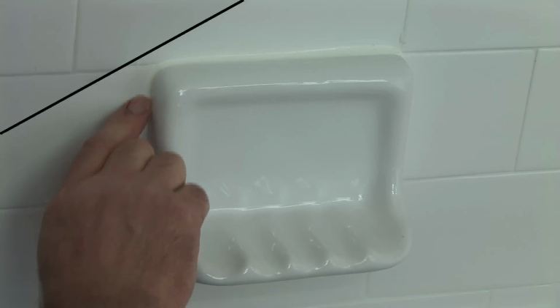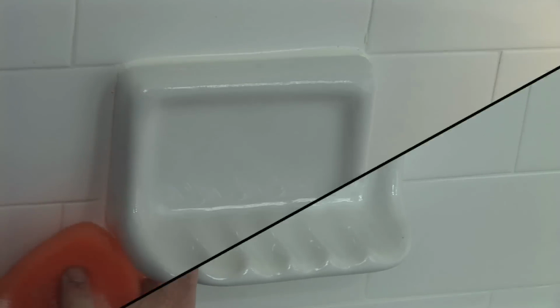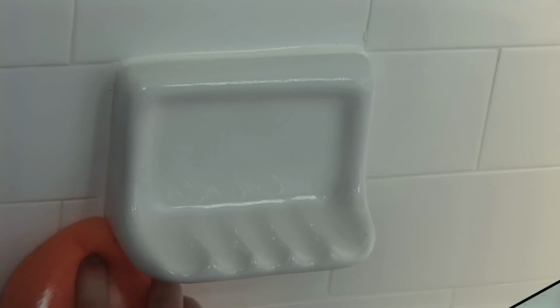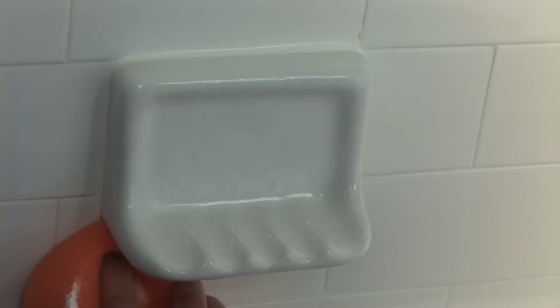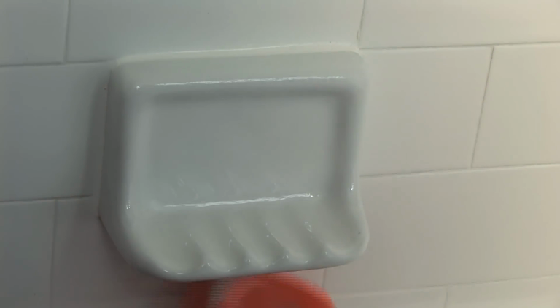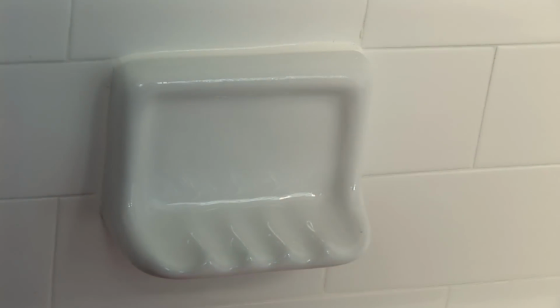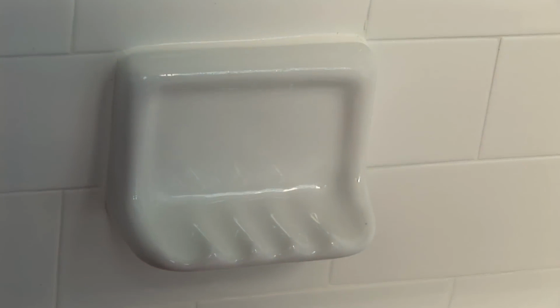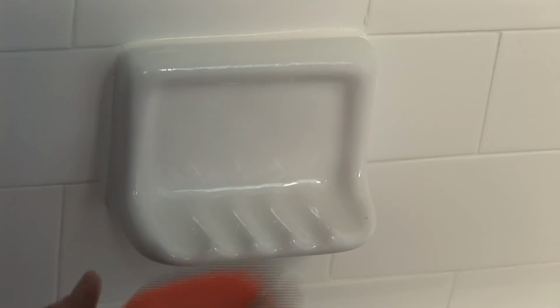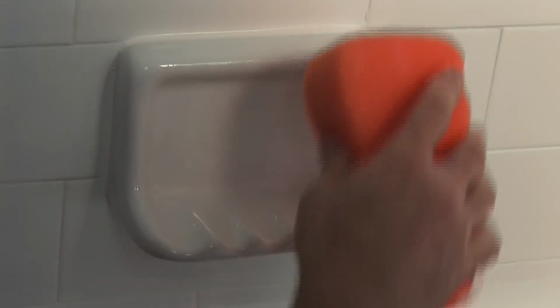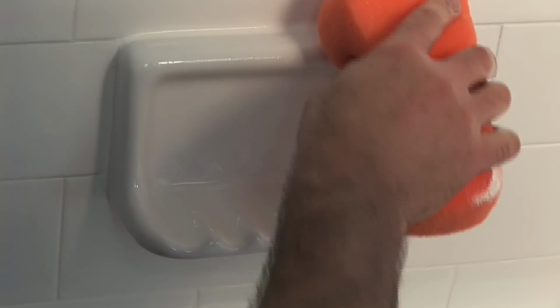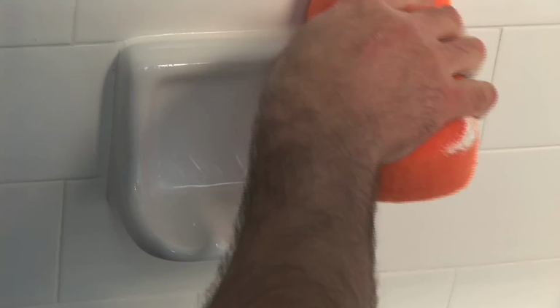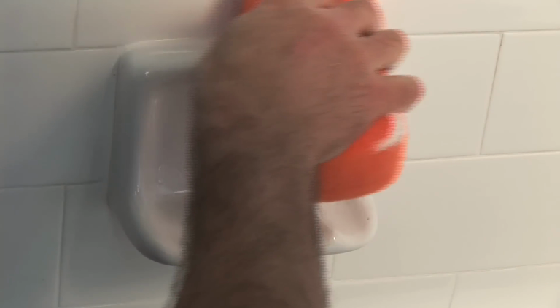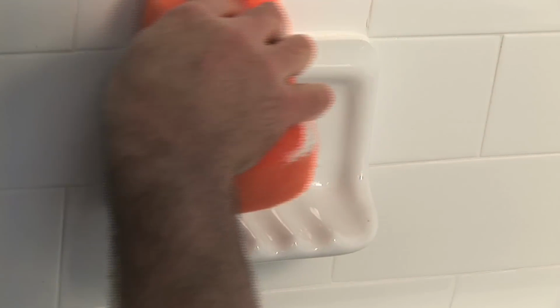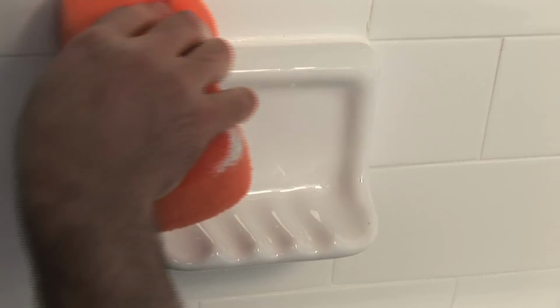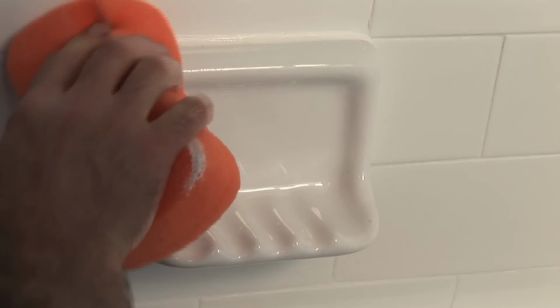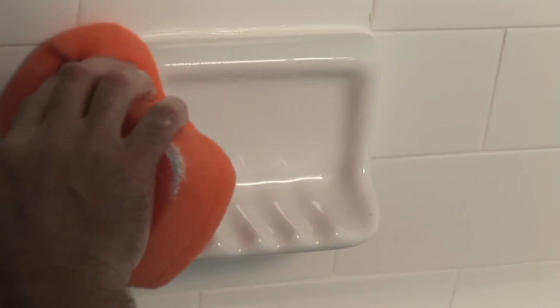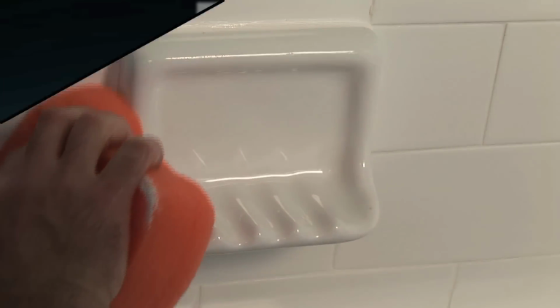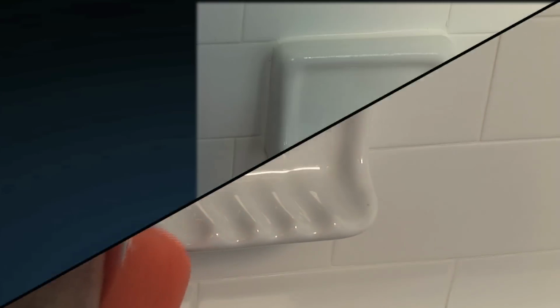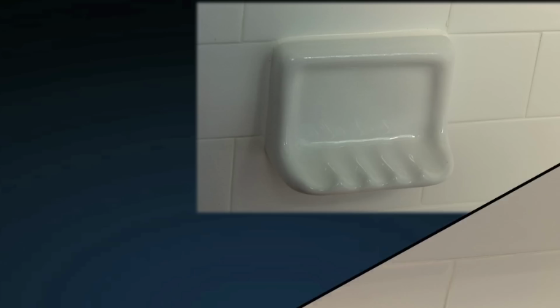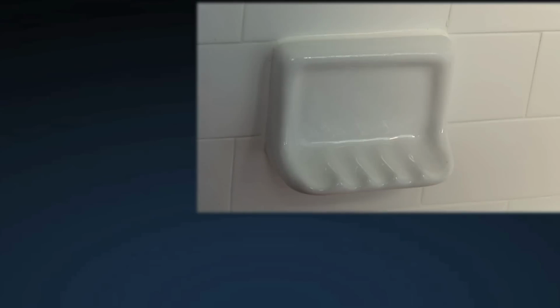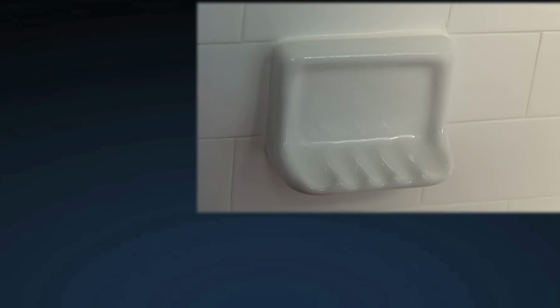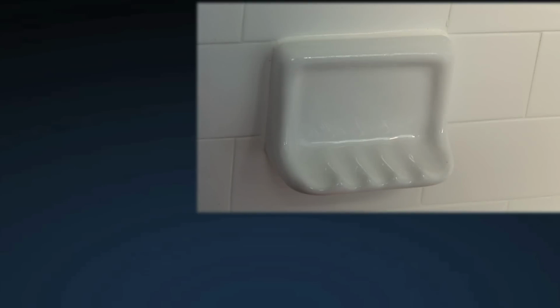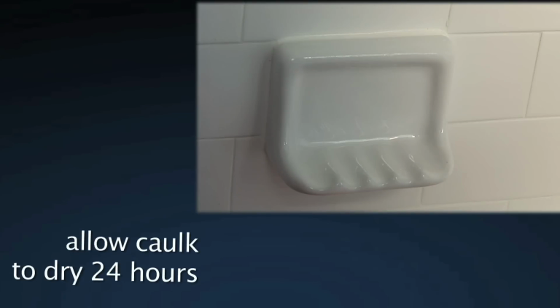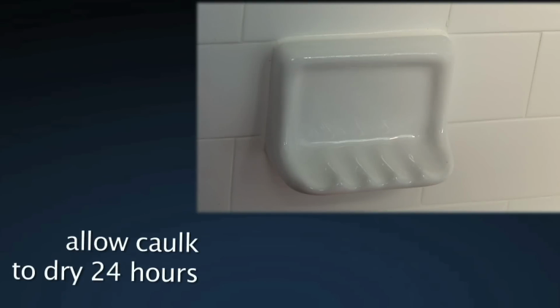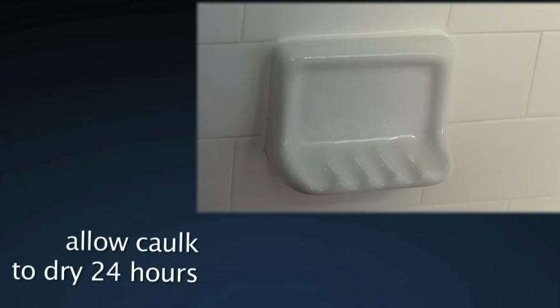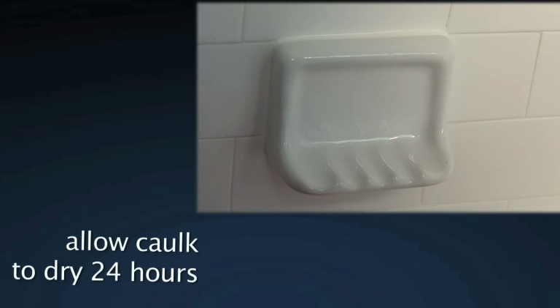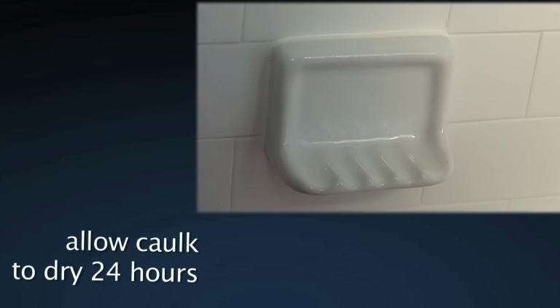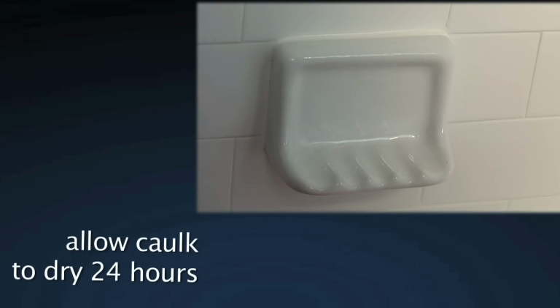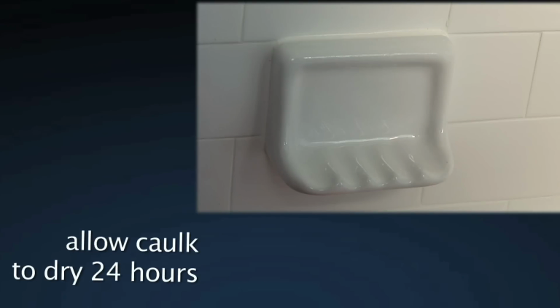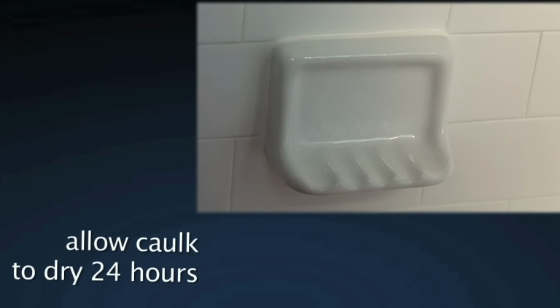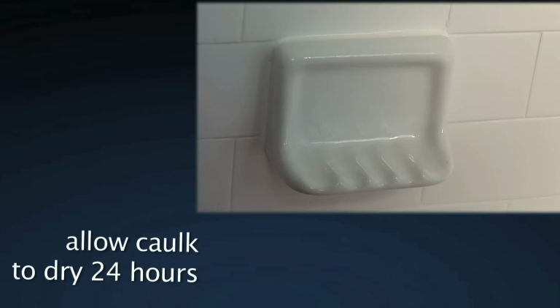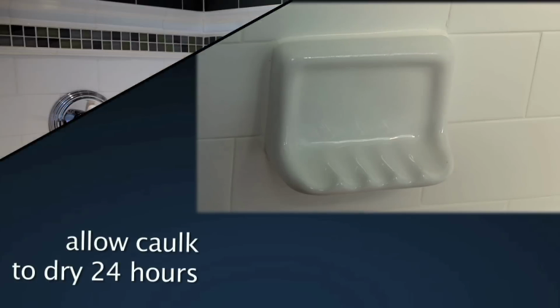This will give your shelf or any fixture a clean, professionally finished look. Allow the caulk to dry for 24 hours before exposing the shelf to water.